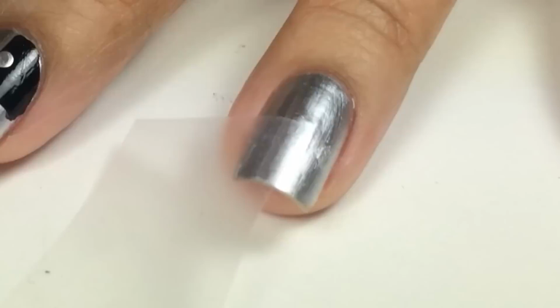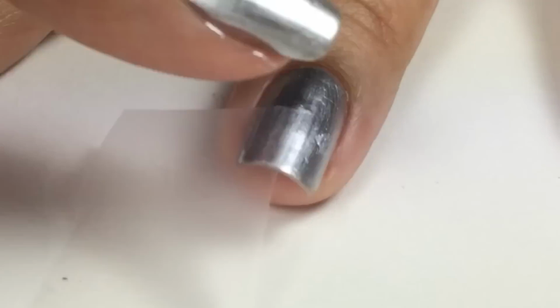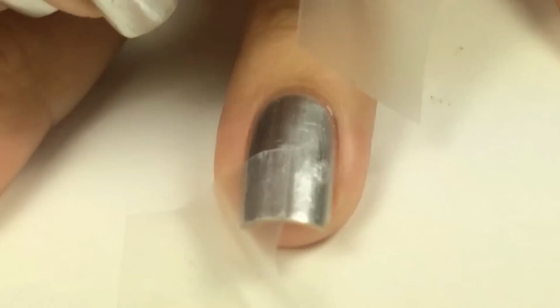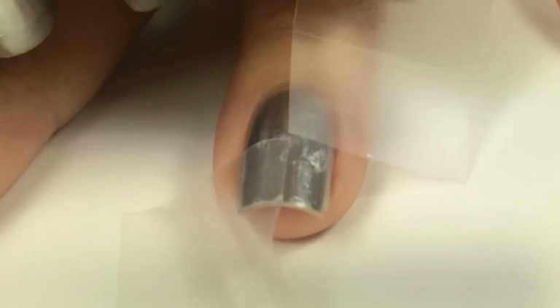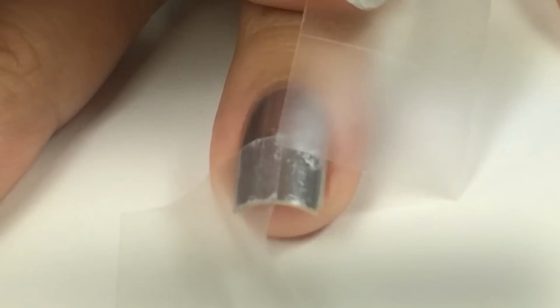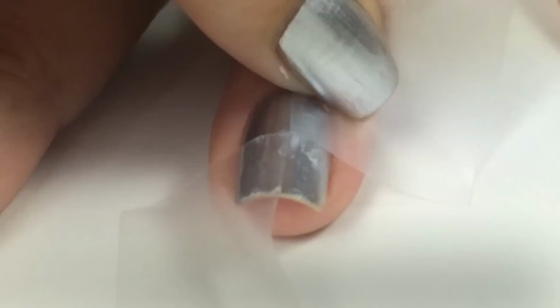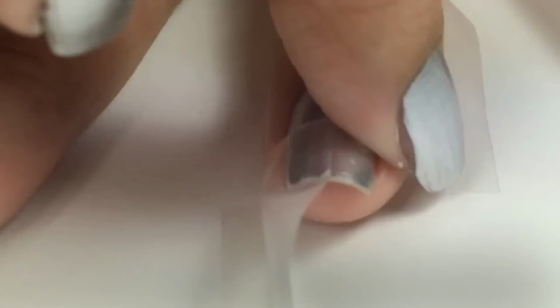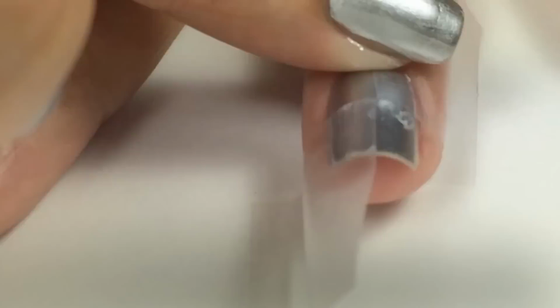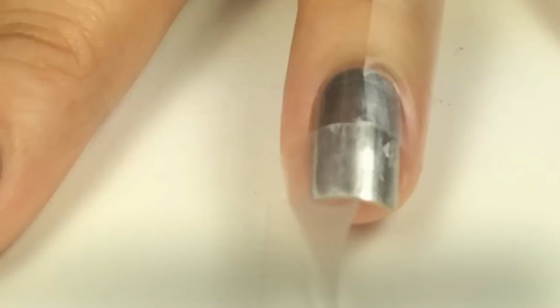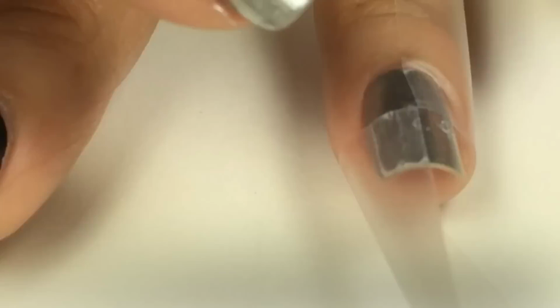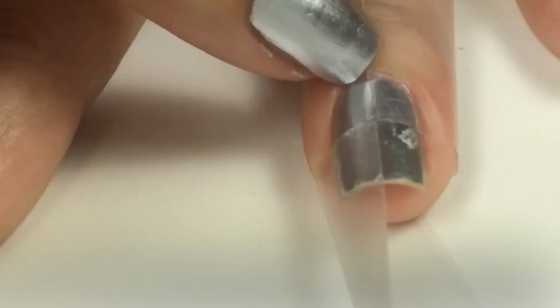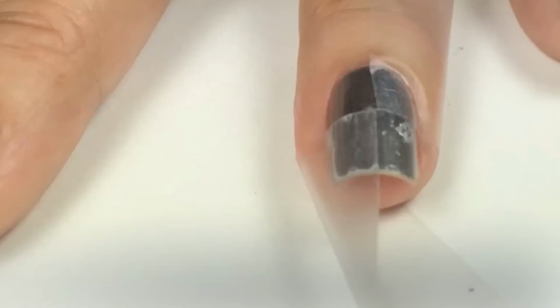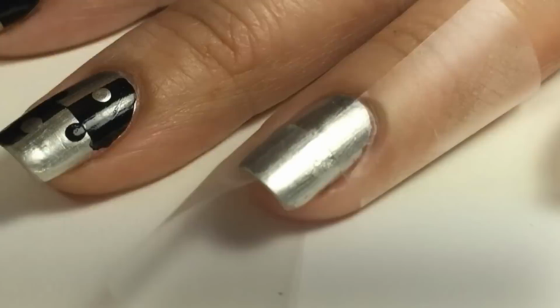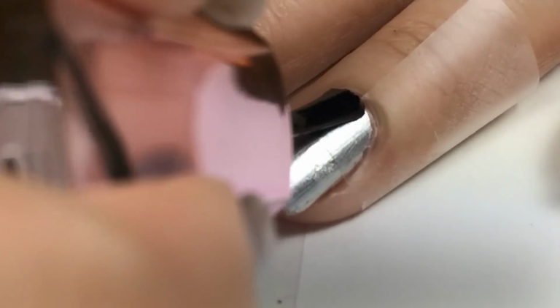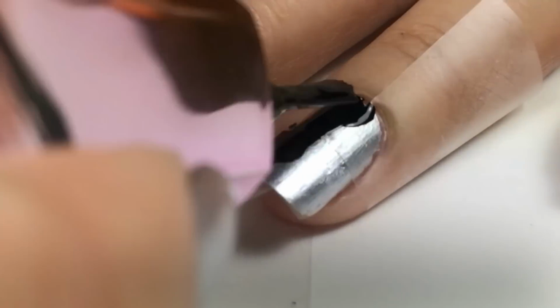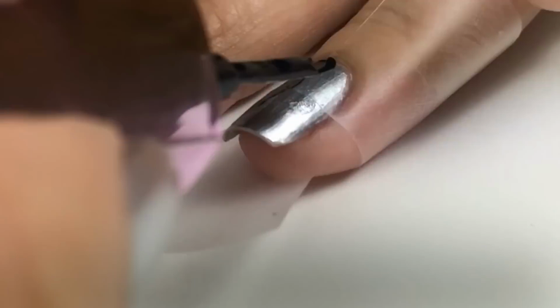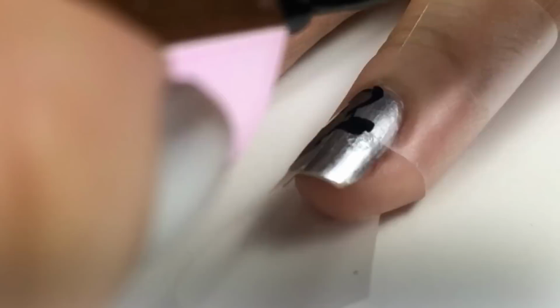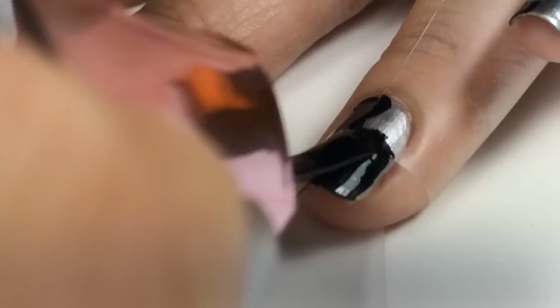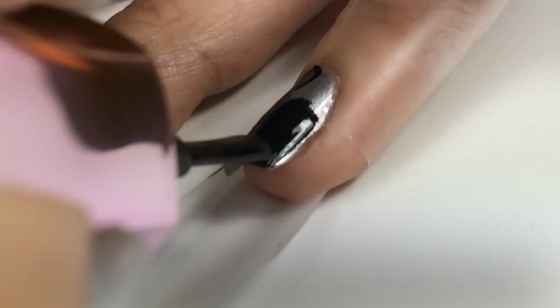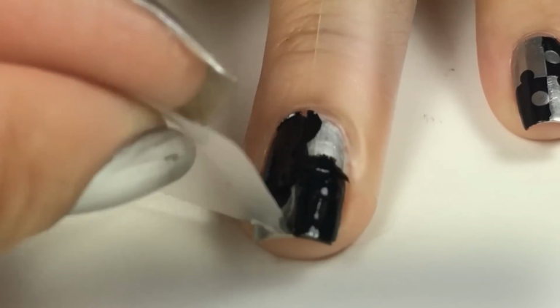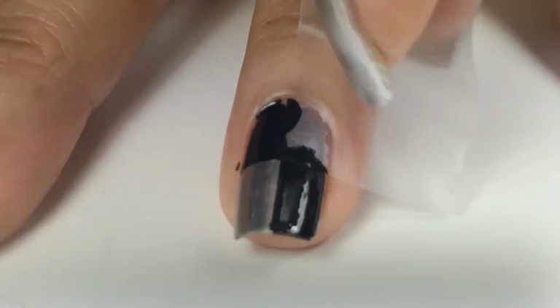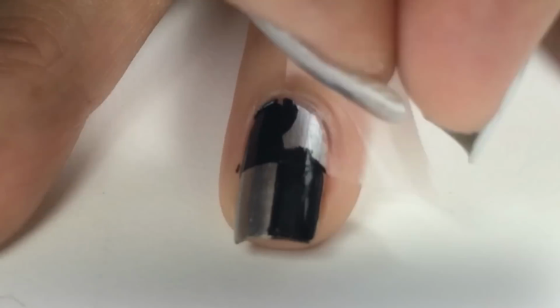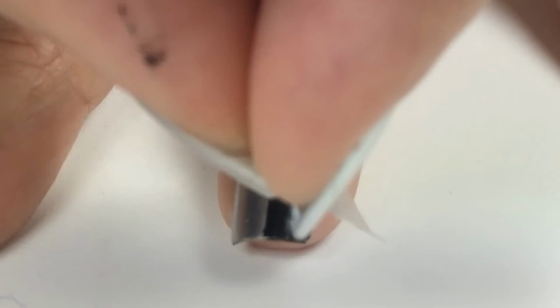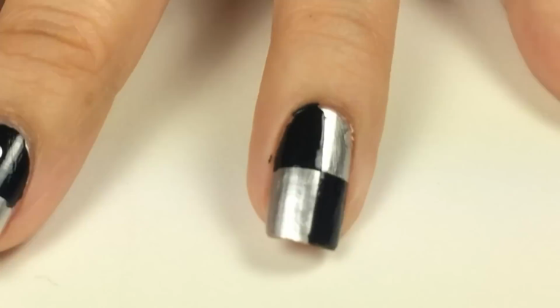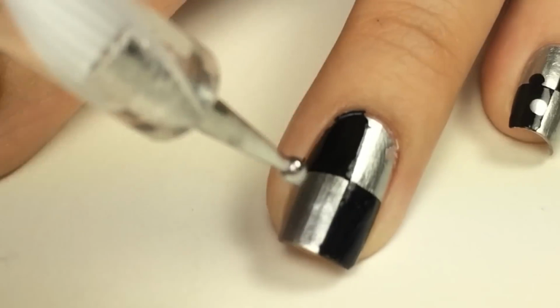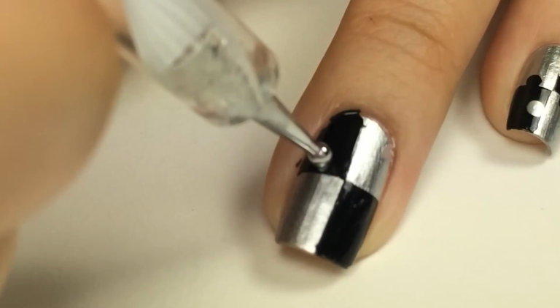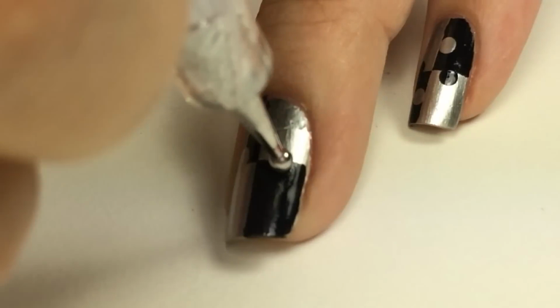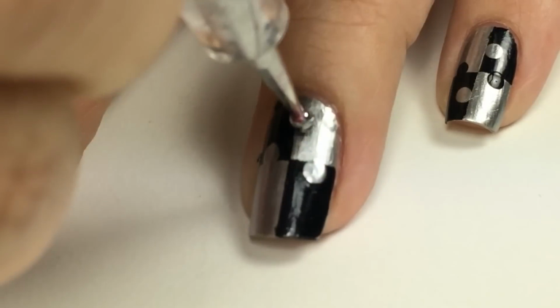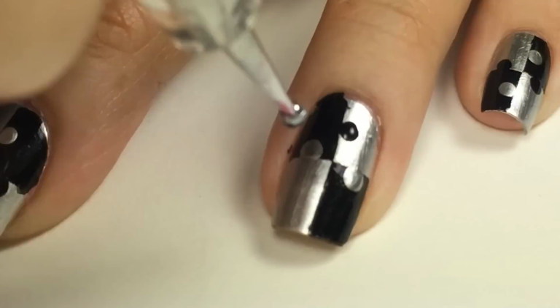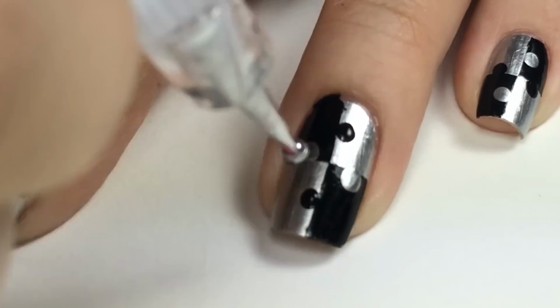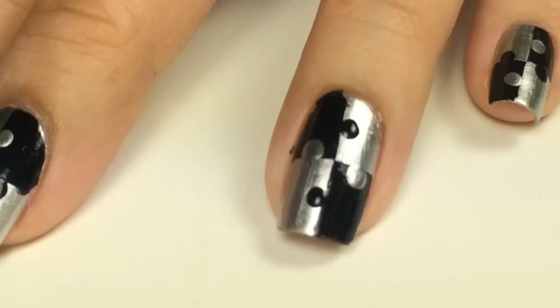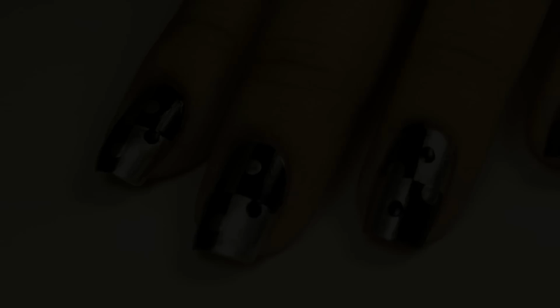Again I'll show you how I created the Jigsaw Nails, adding the dot to the middle of each section.